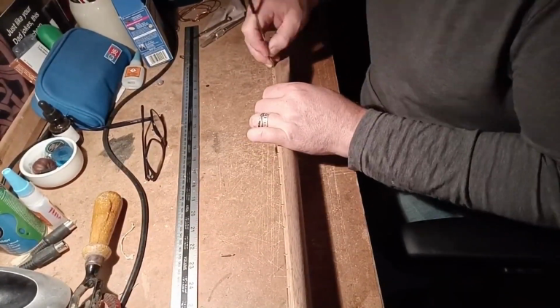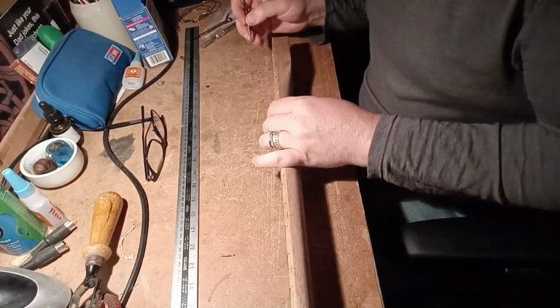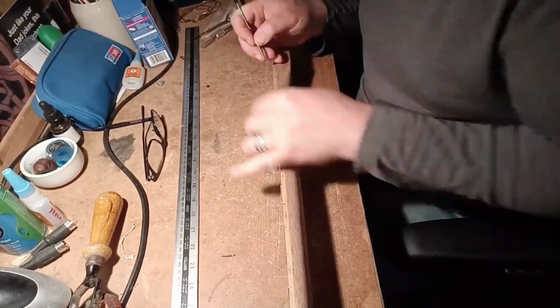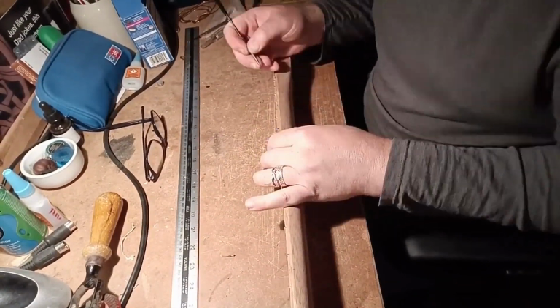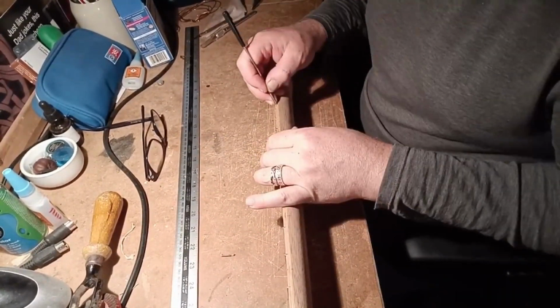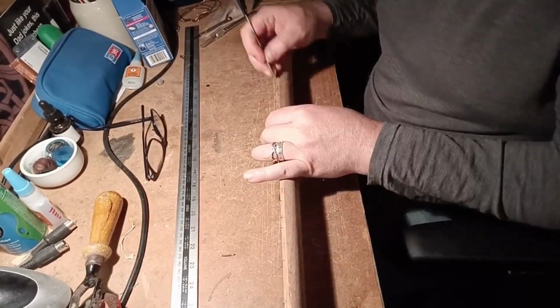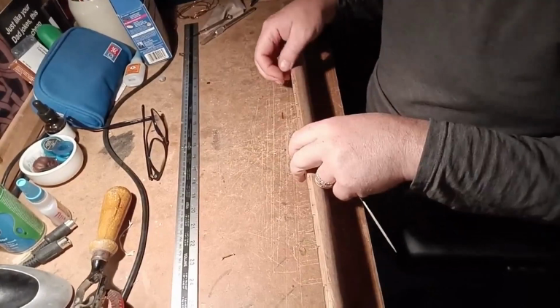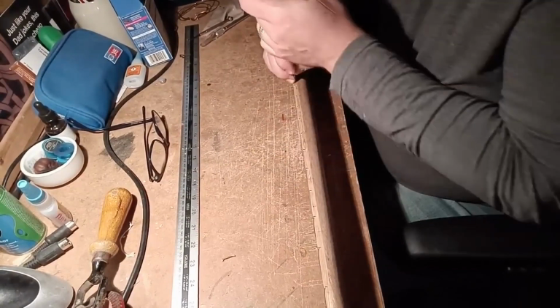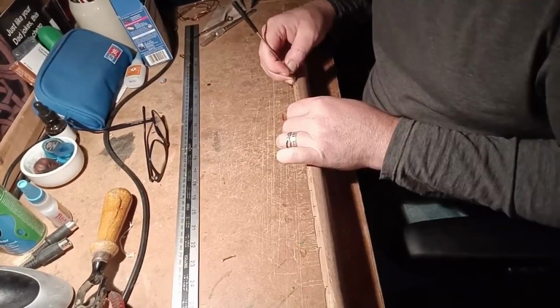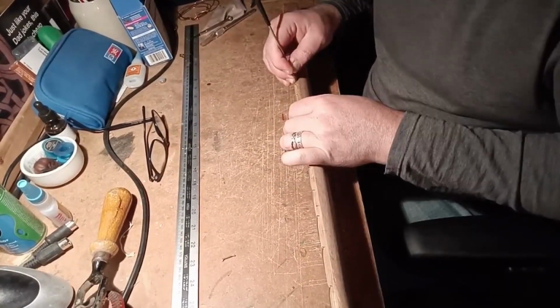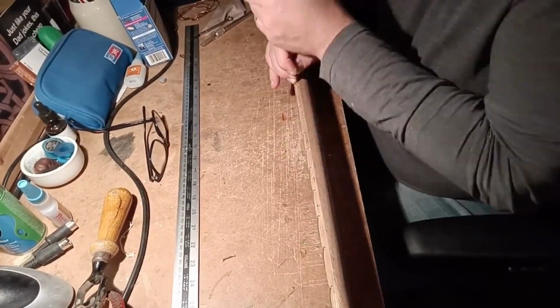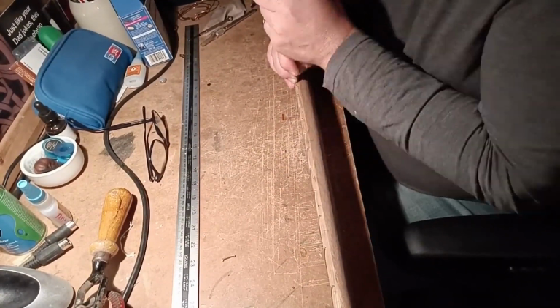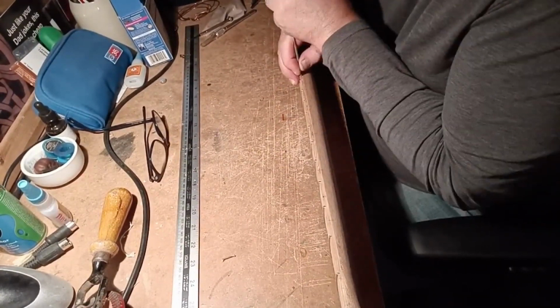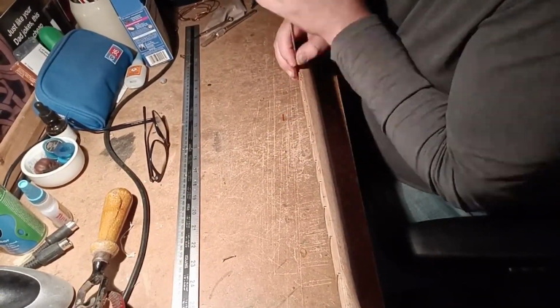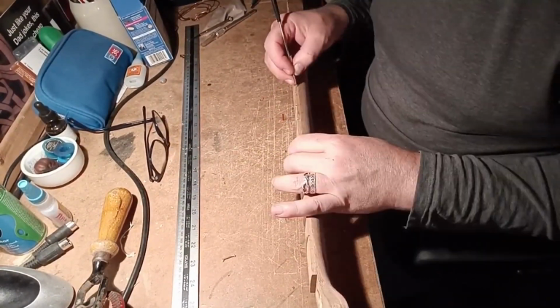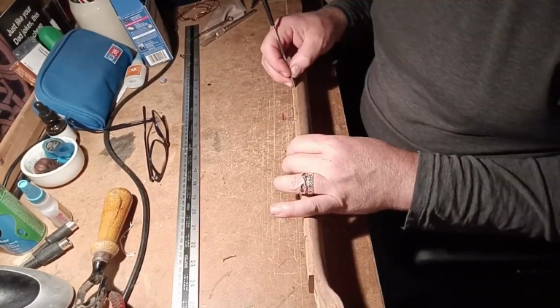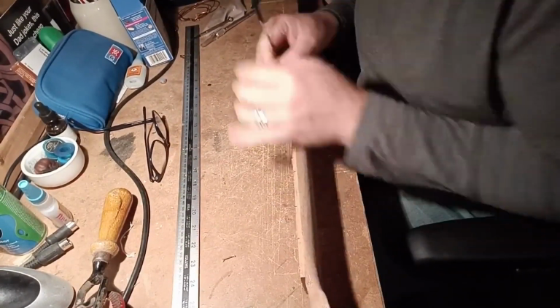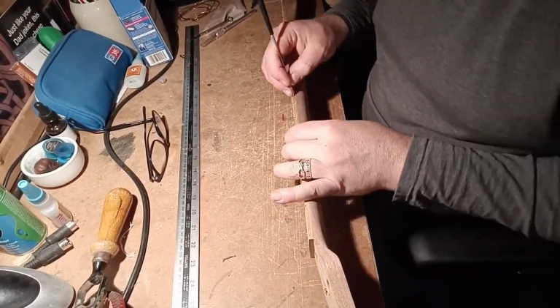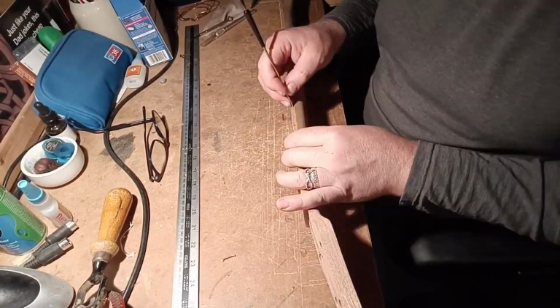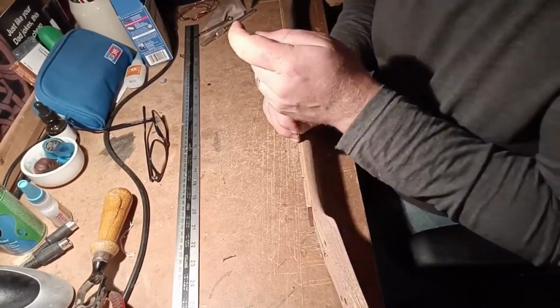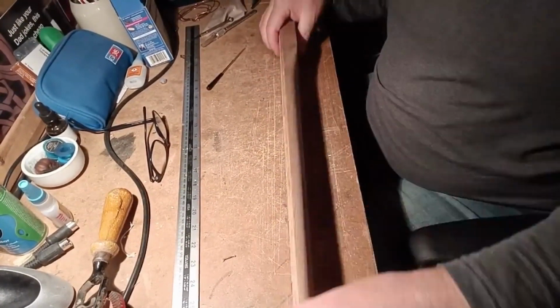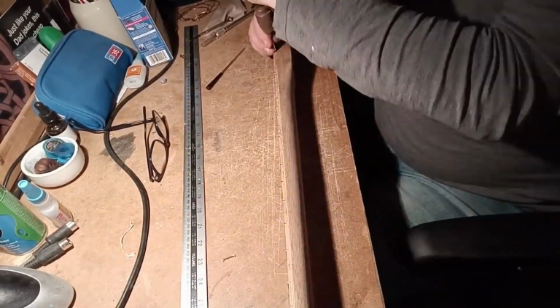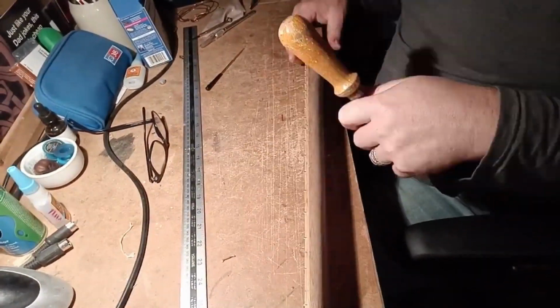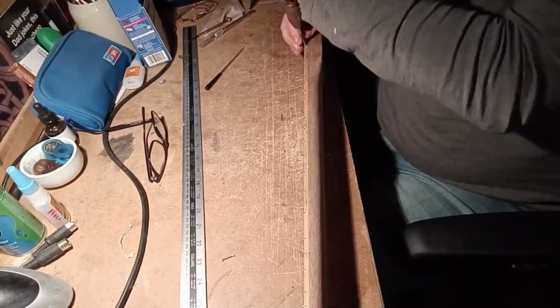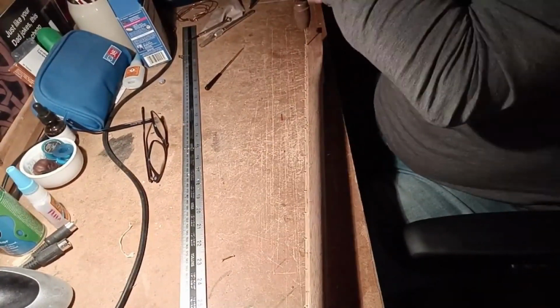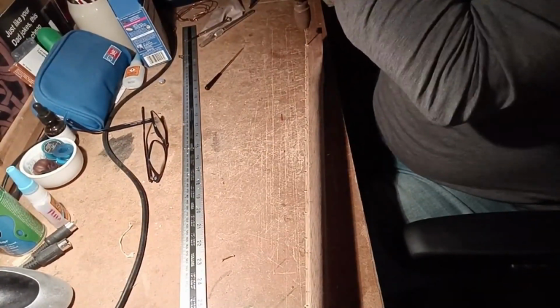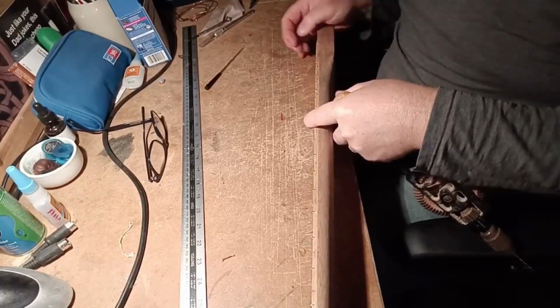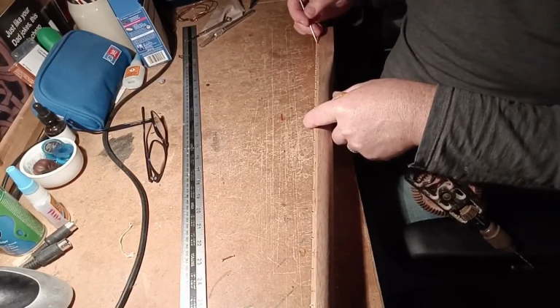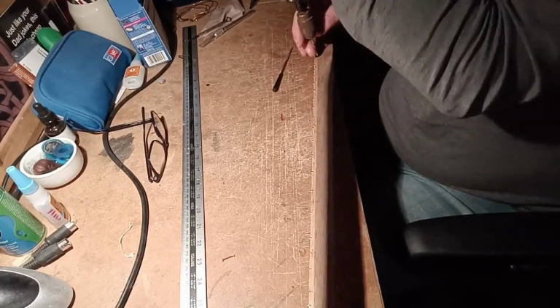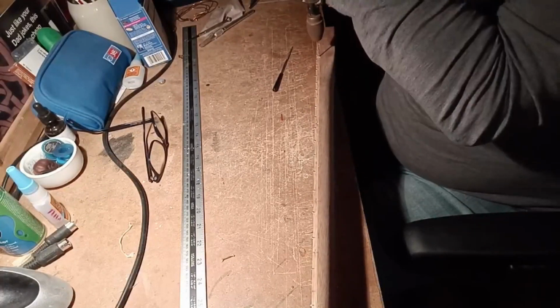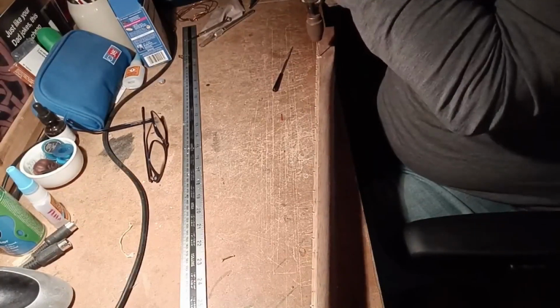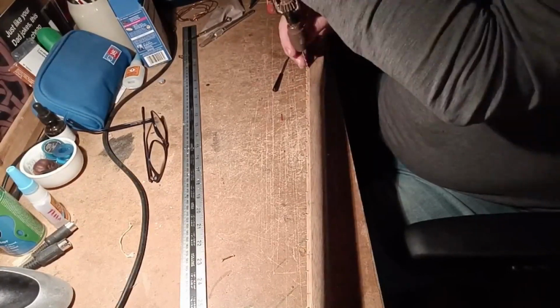Side dots — again using copper wire. Usual process: drill, glue, cut, file.